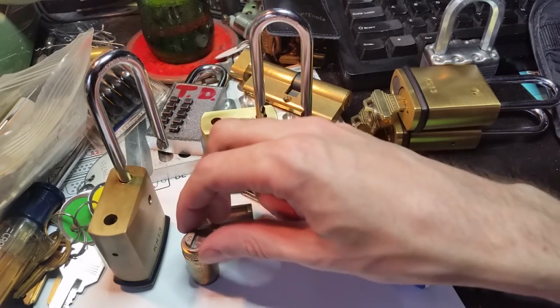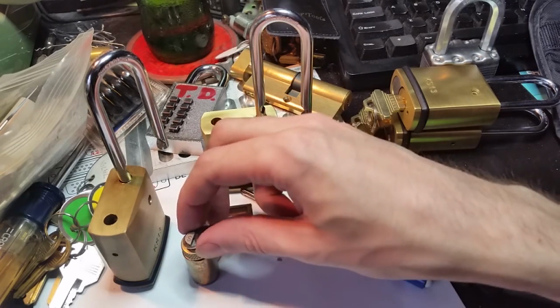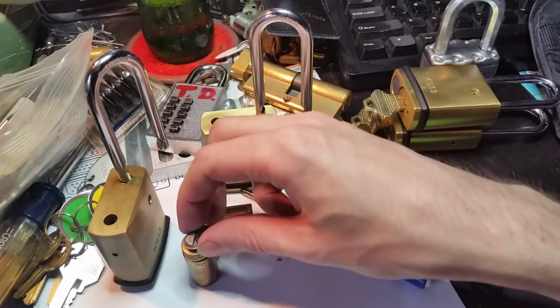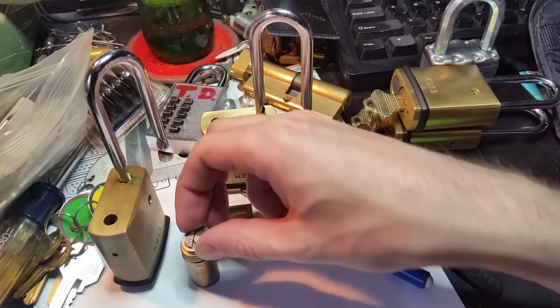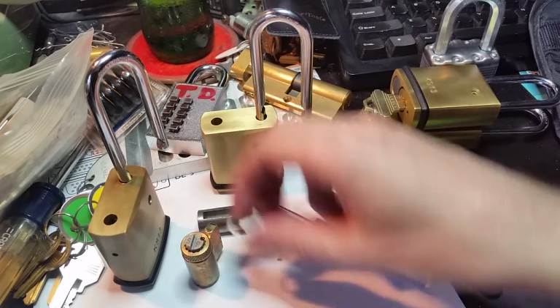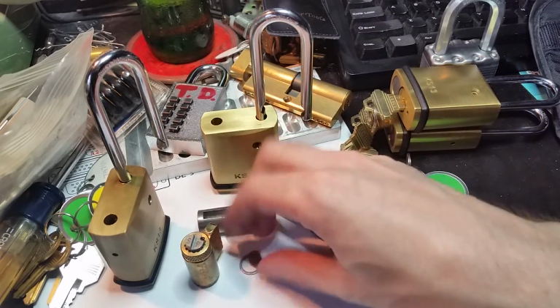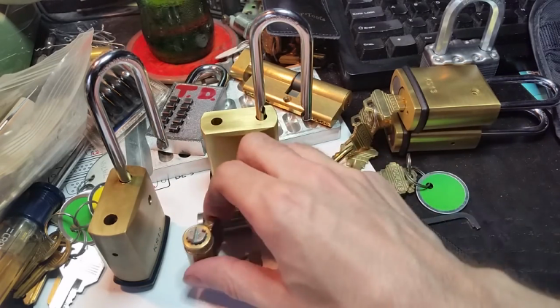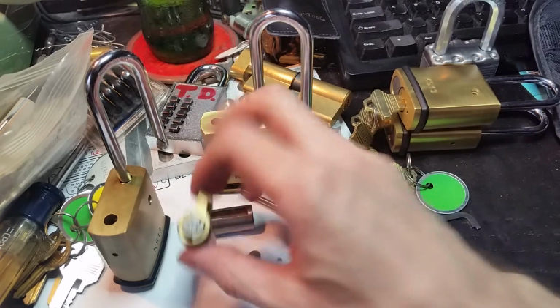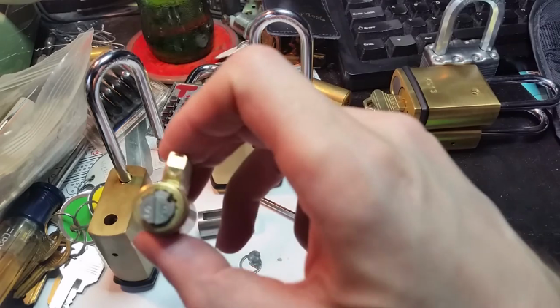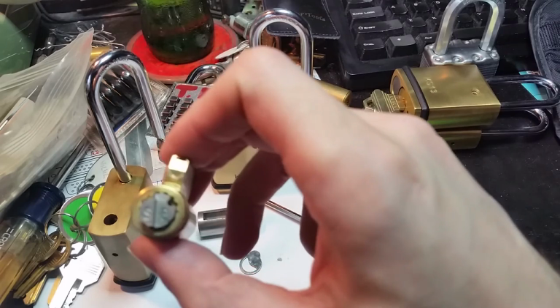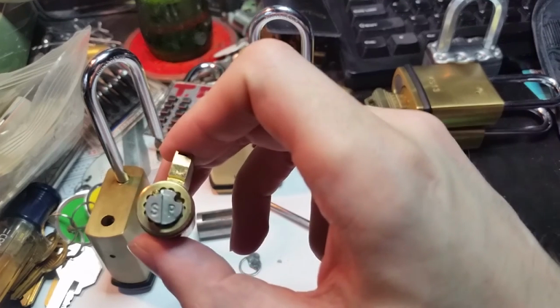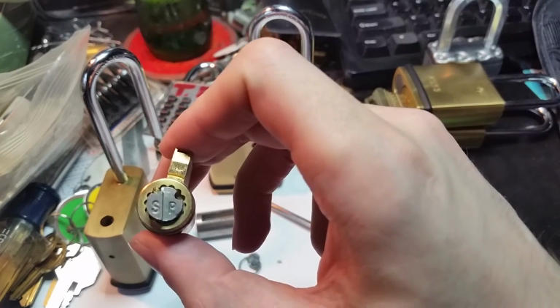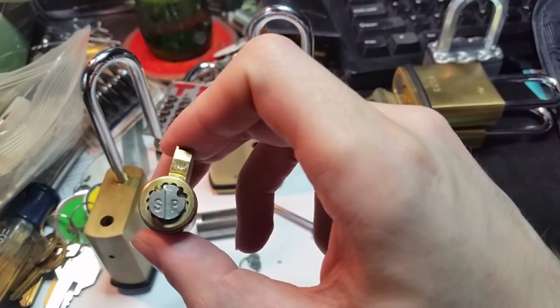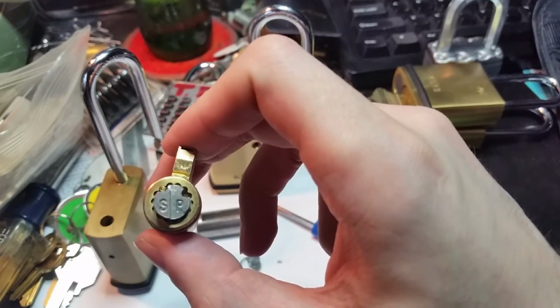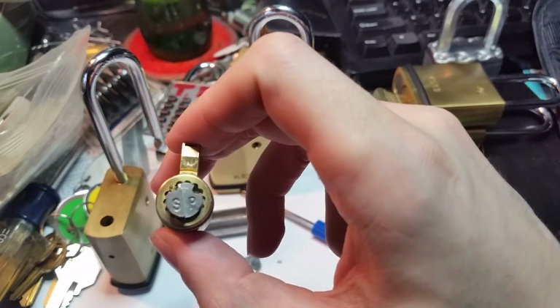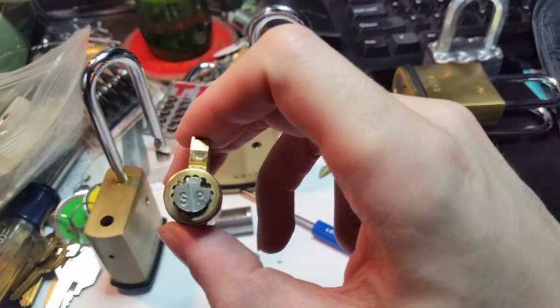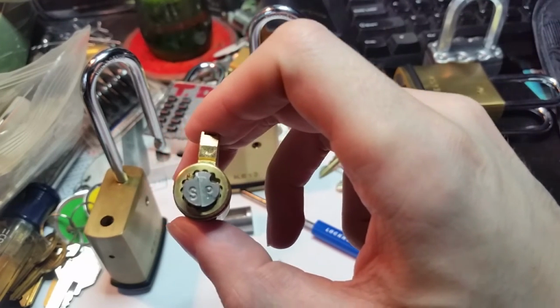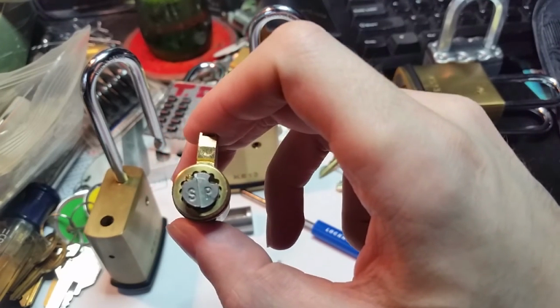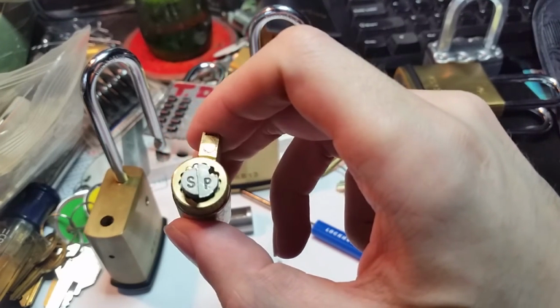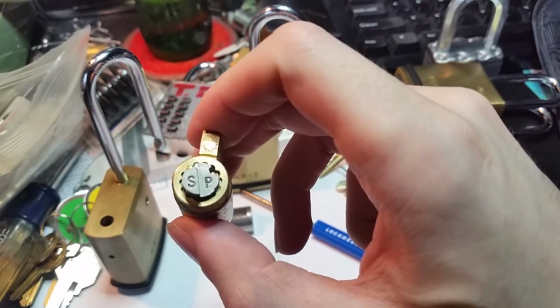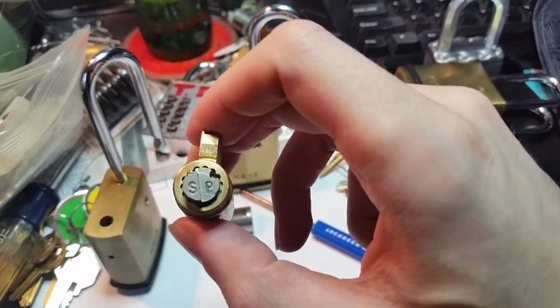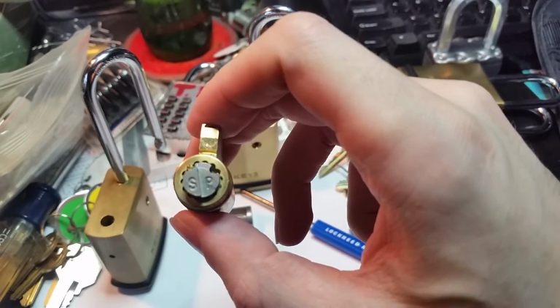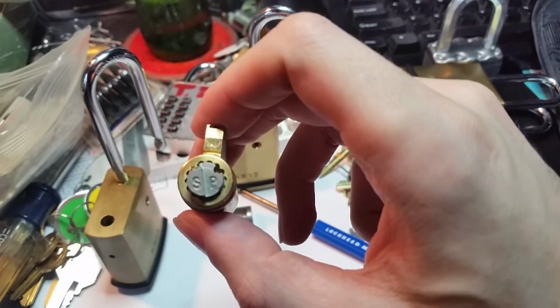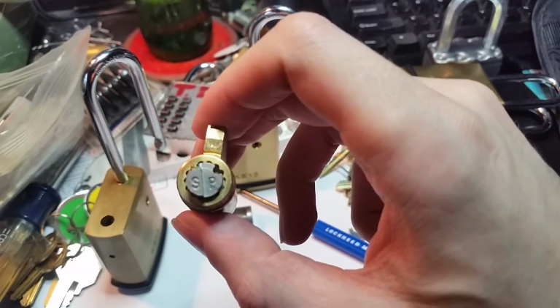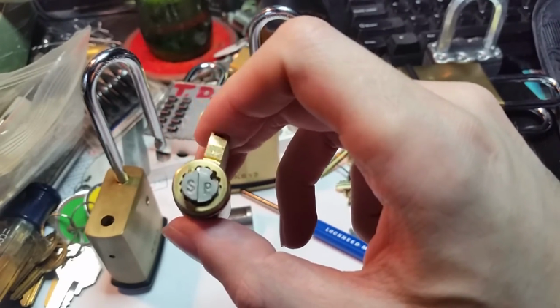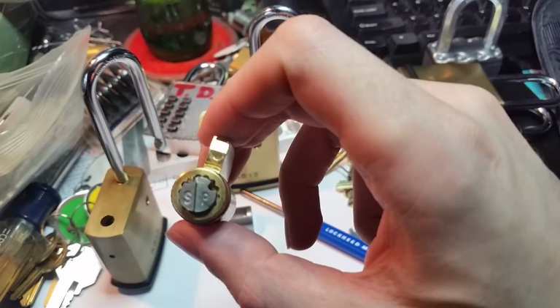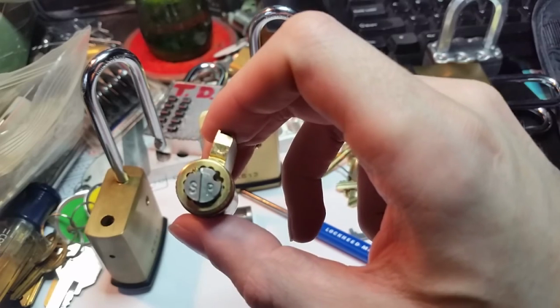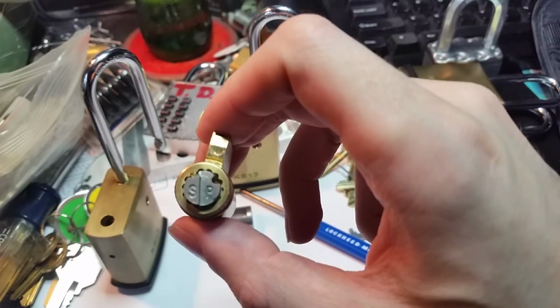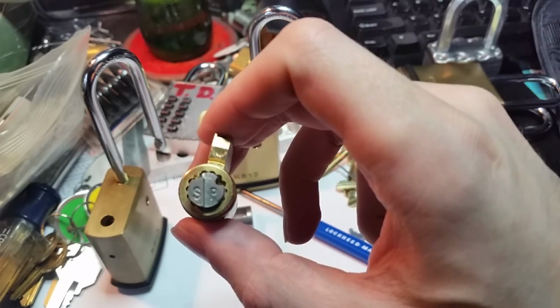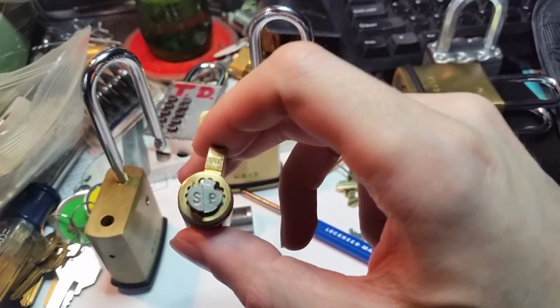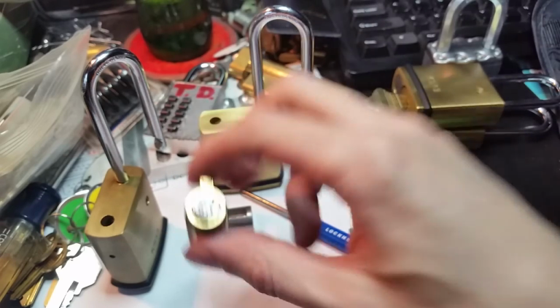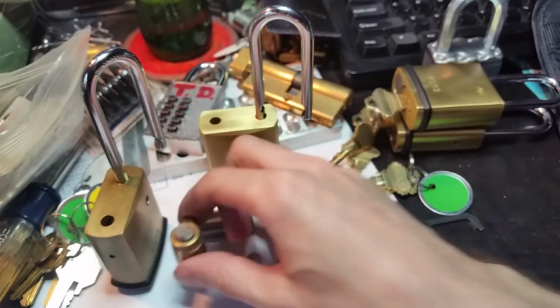But this one, as you can see, completely fills the back of the keyway, so there's no easy bypass there.